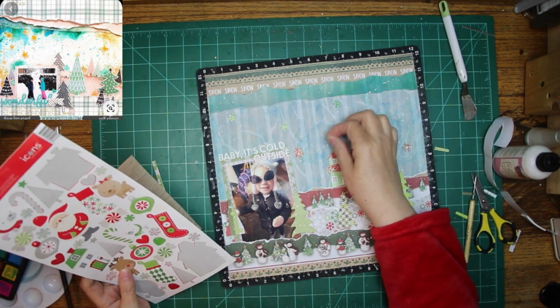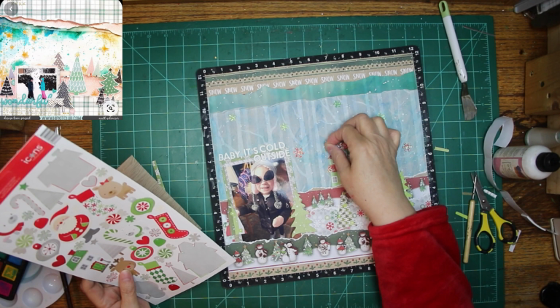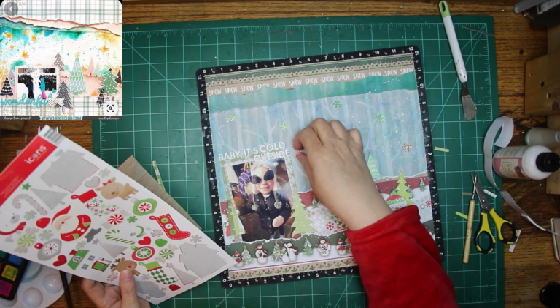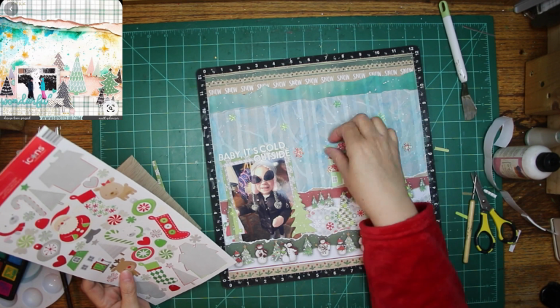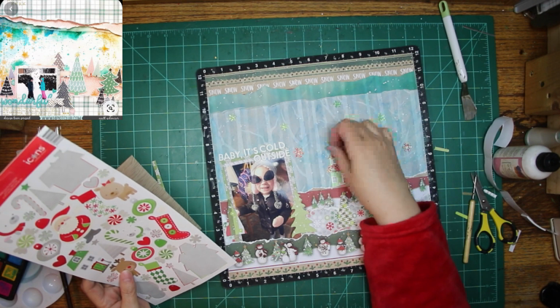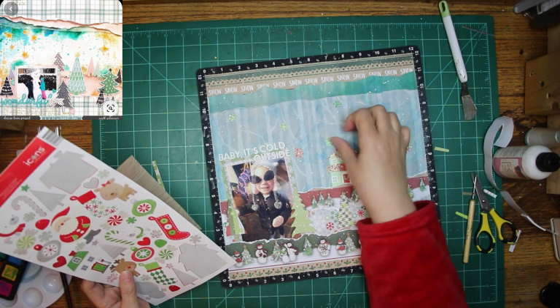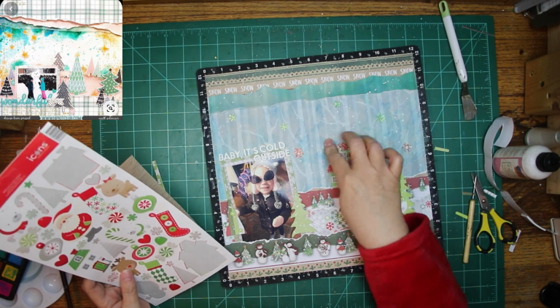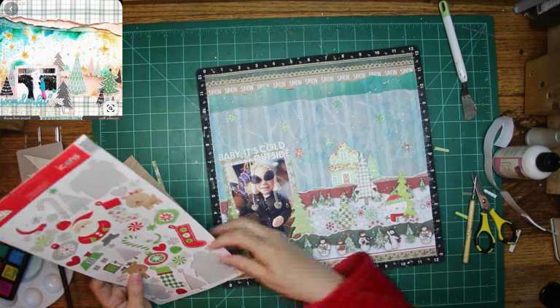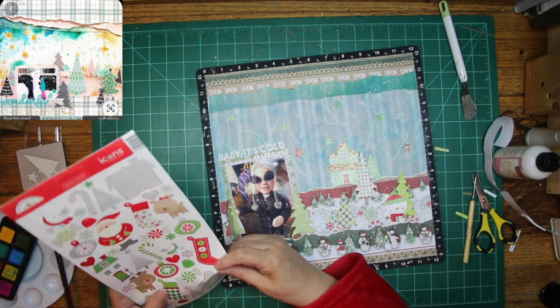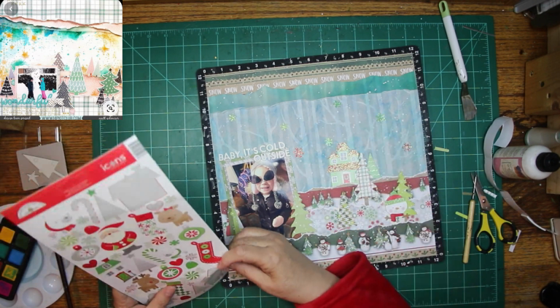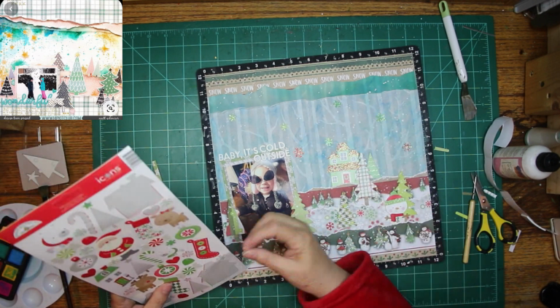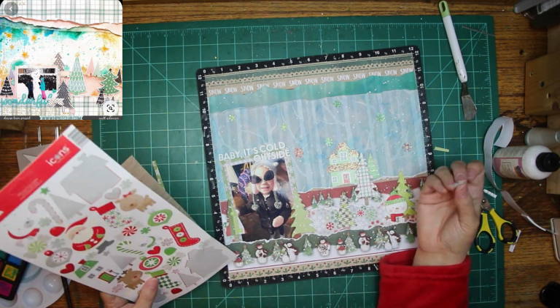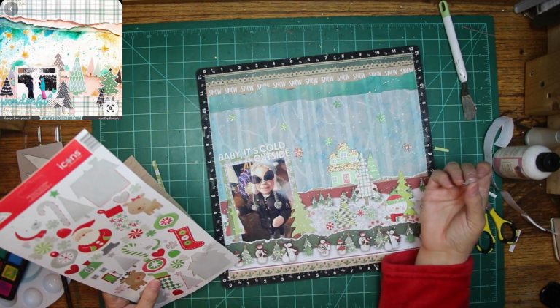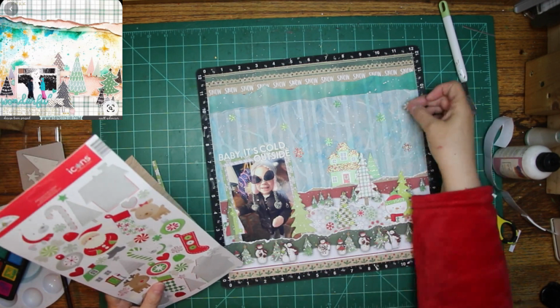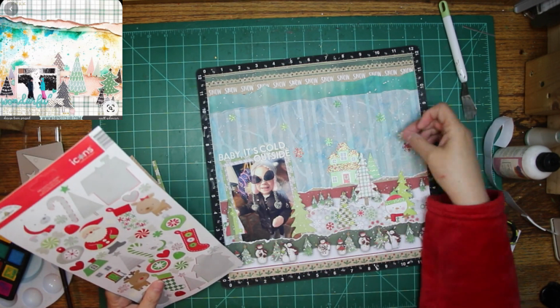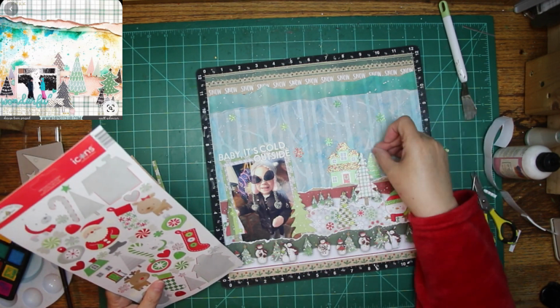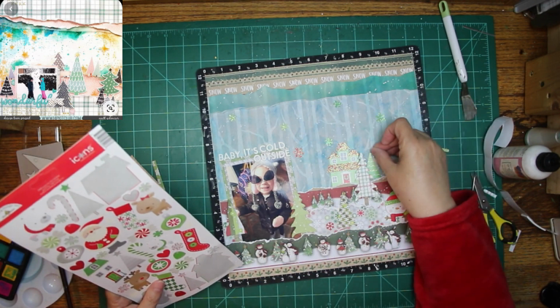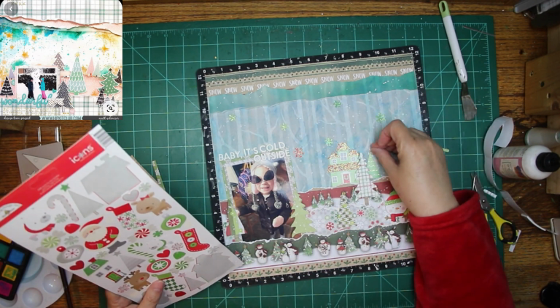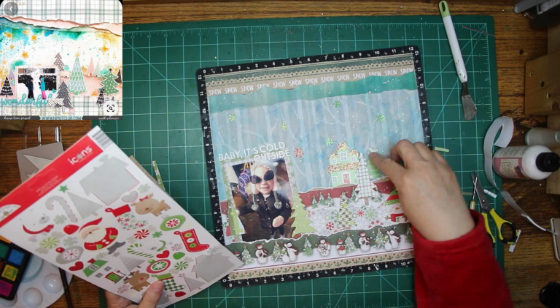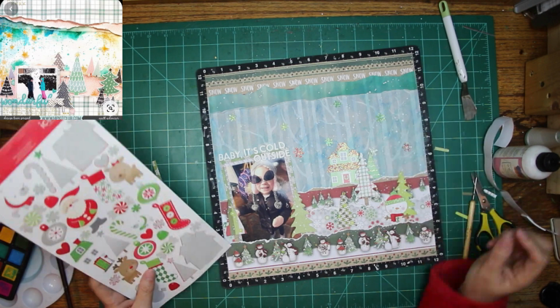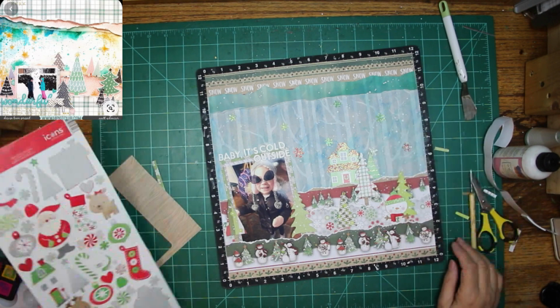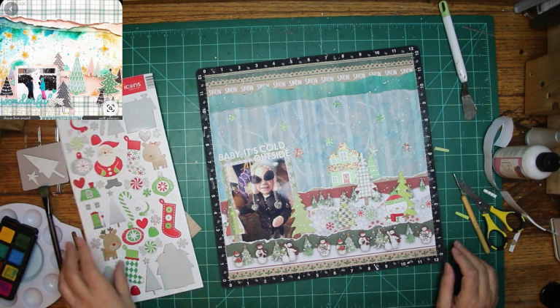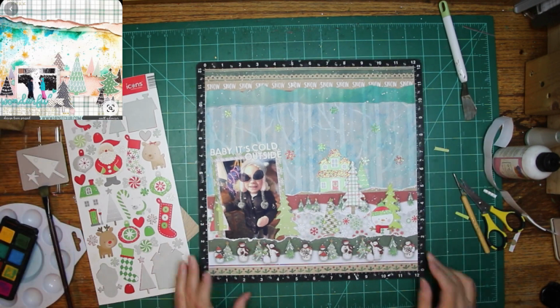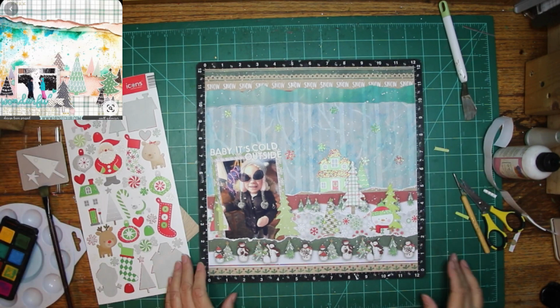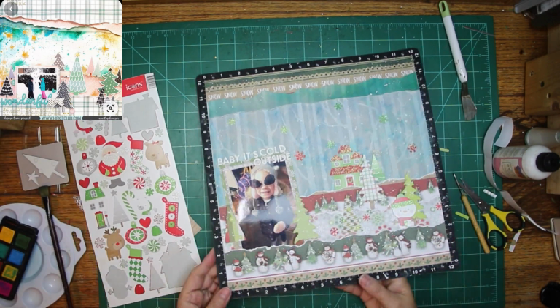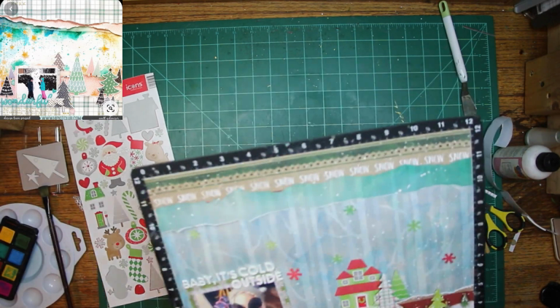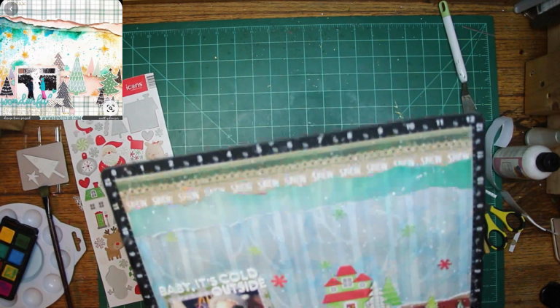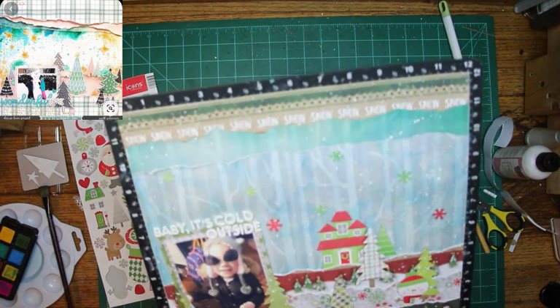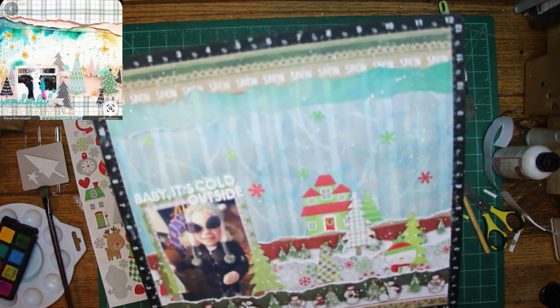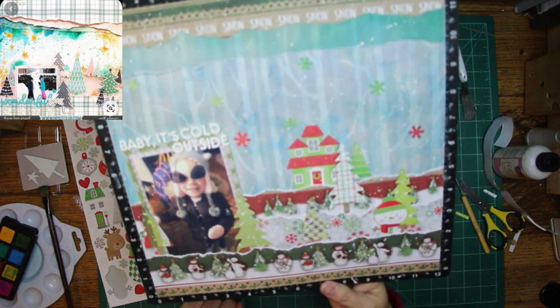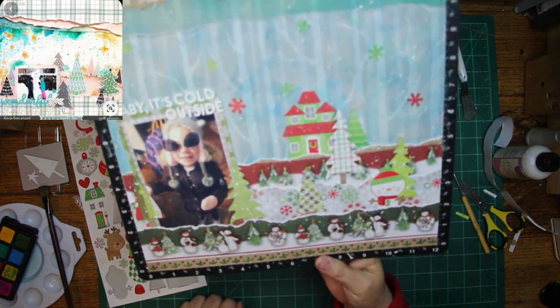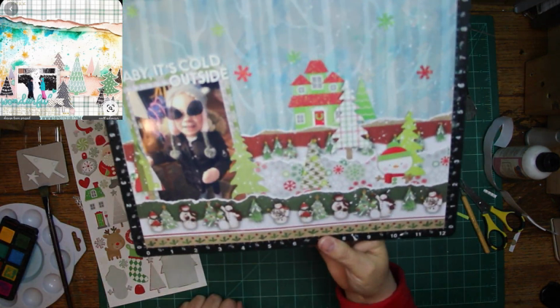If you look down below you'll see links to all the gals from Mixed Media Frenzy and for the Christmas Memories hop, so you've got lots and lots of inspiration down there to check out.